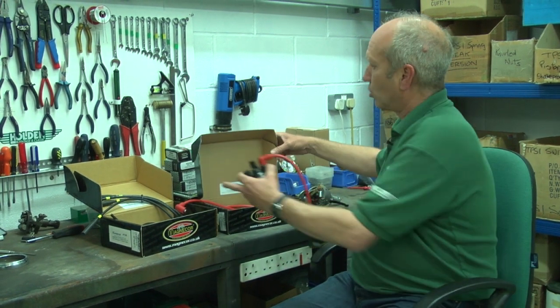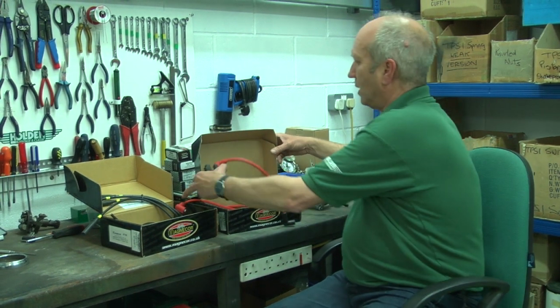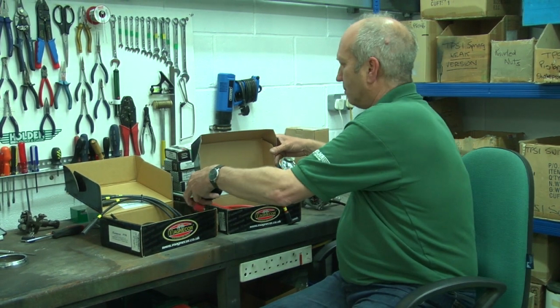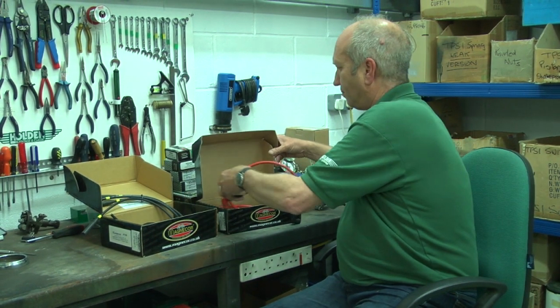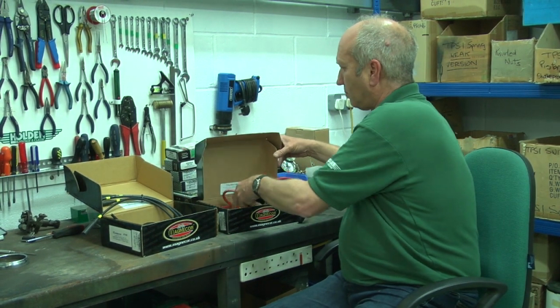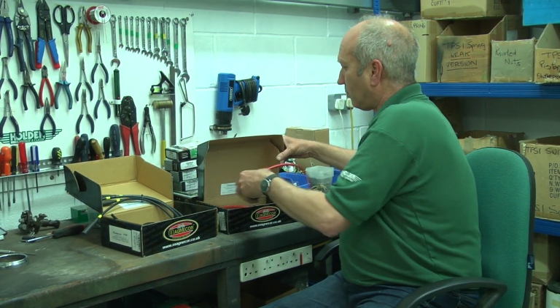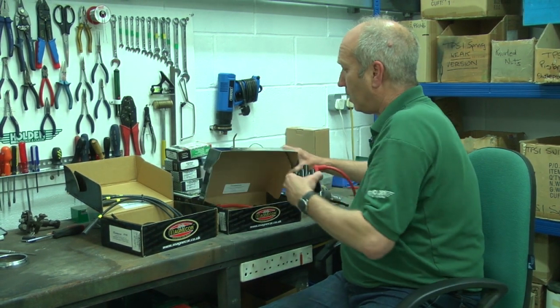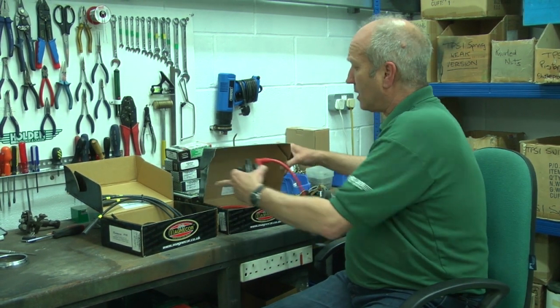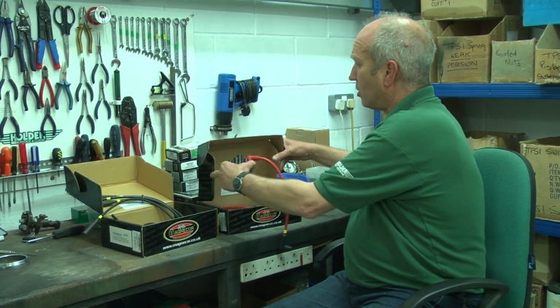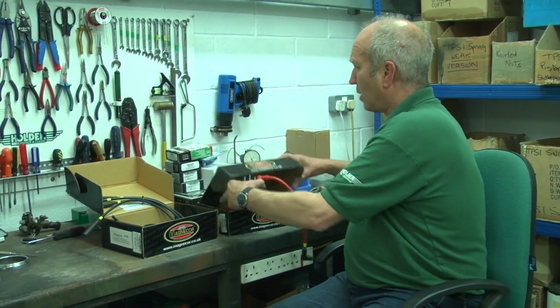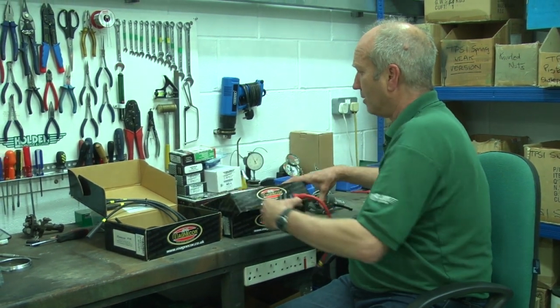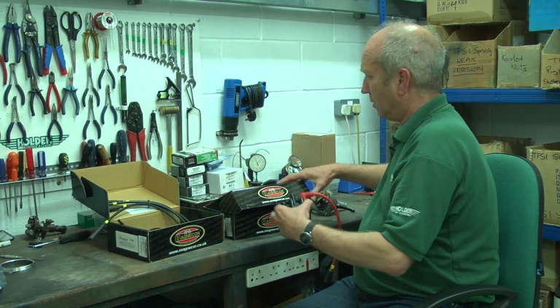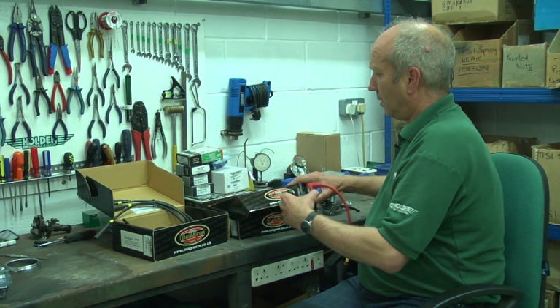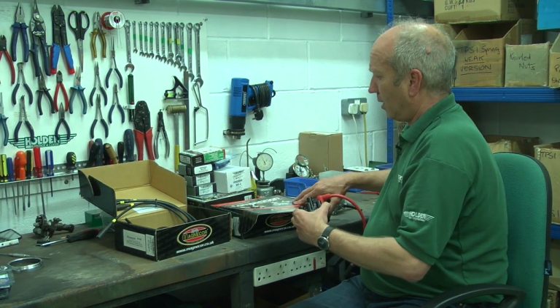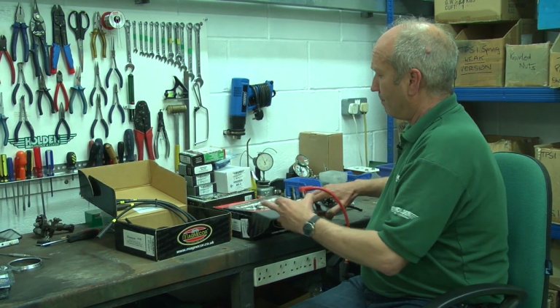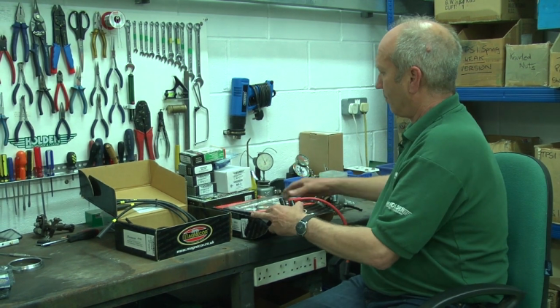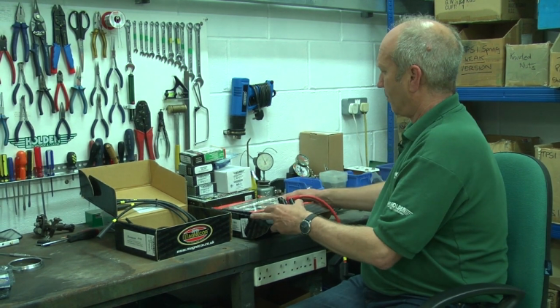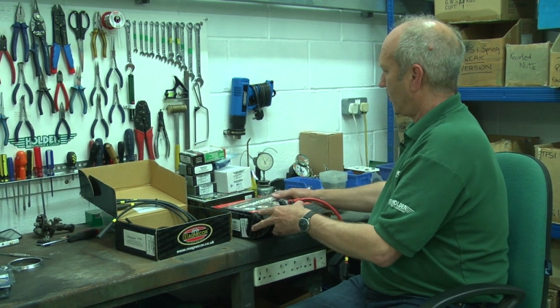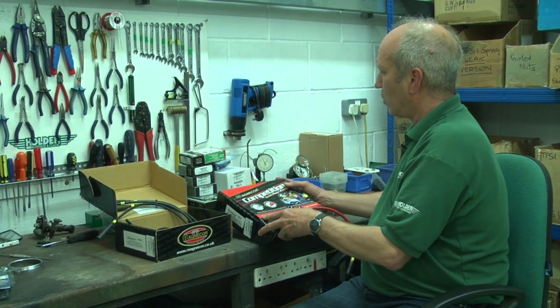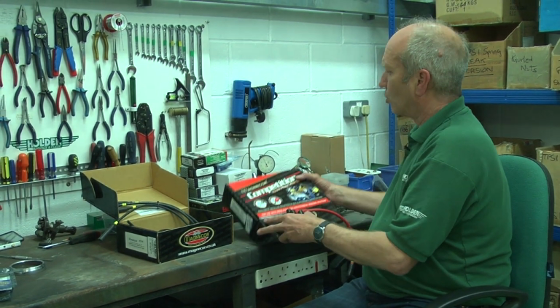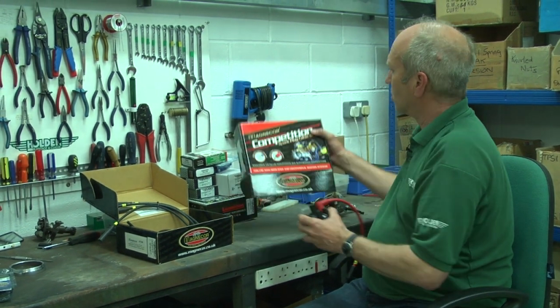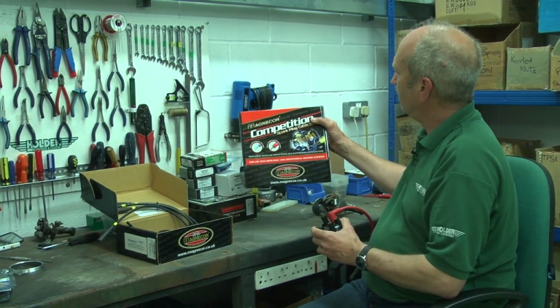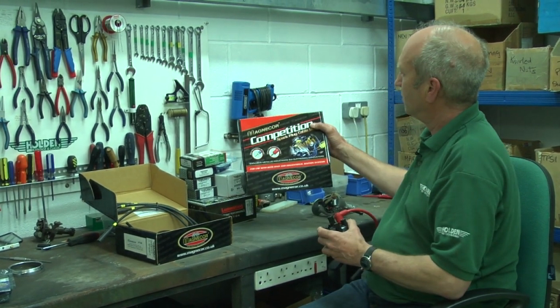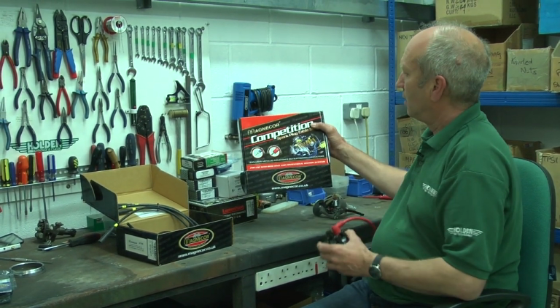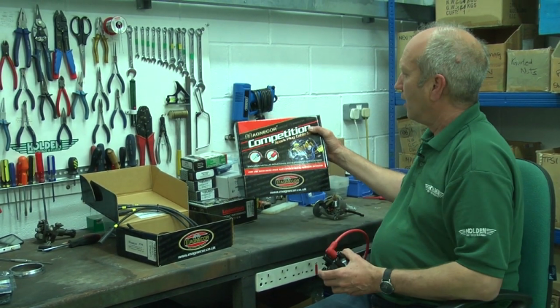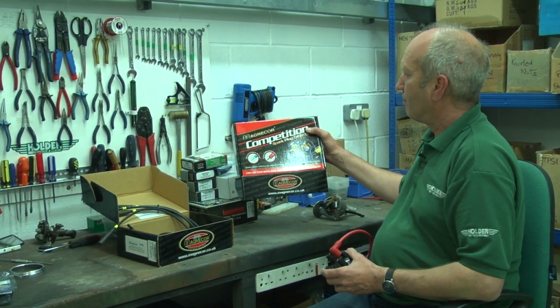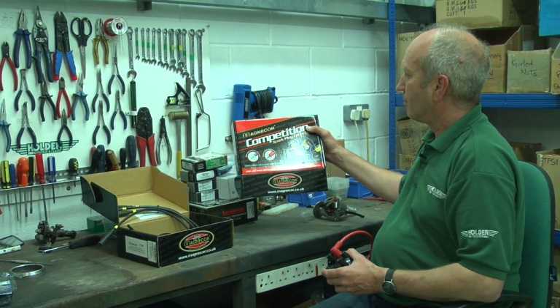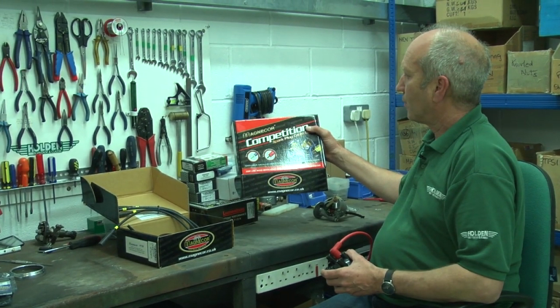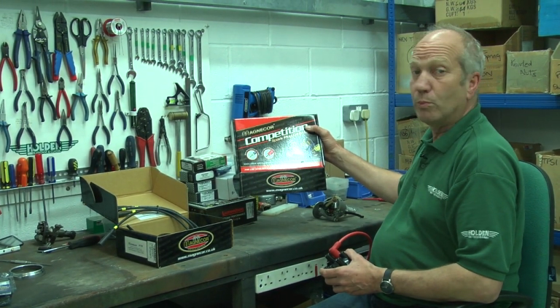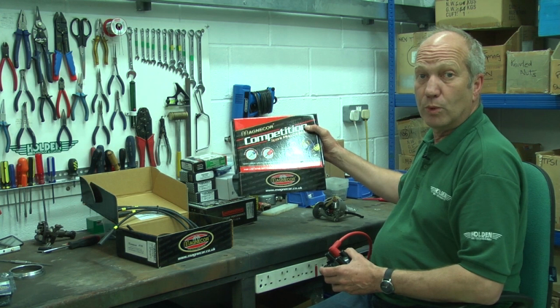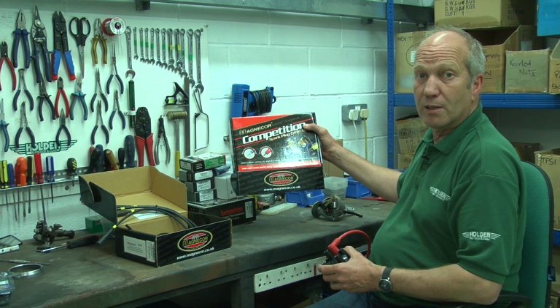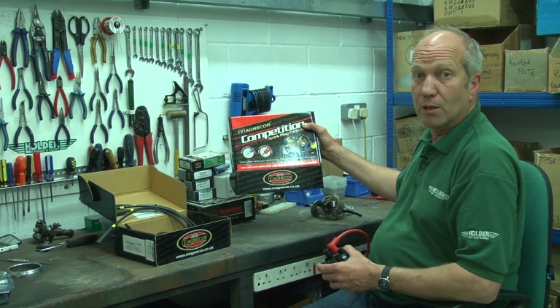MagnaCore leads — they're made here in the UK, really good quality. We like them a lot.